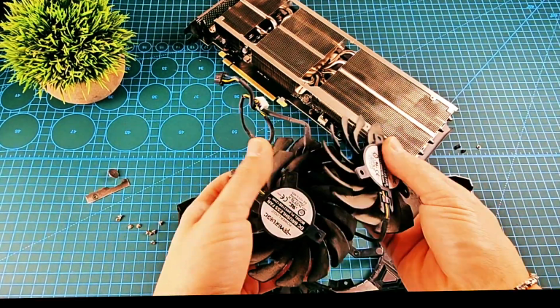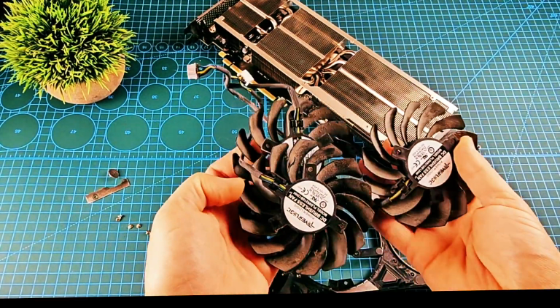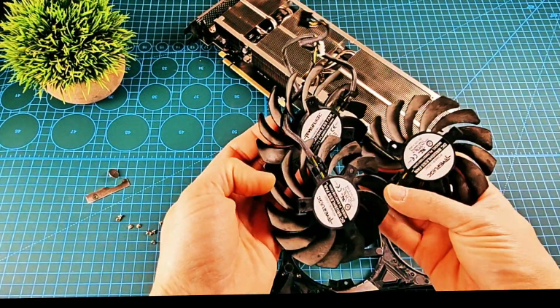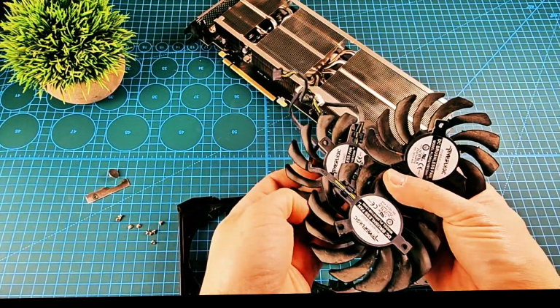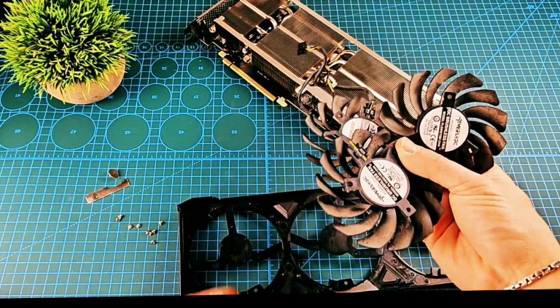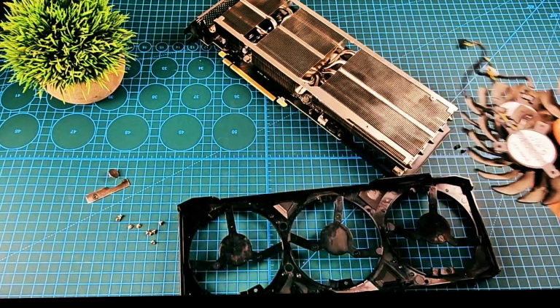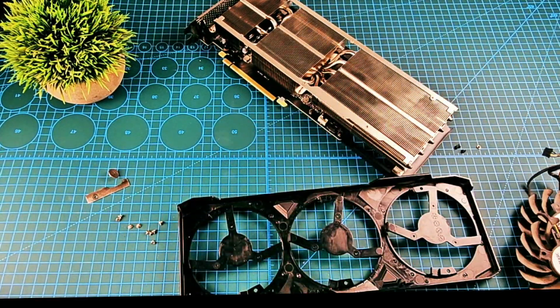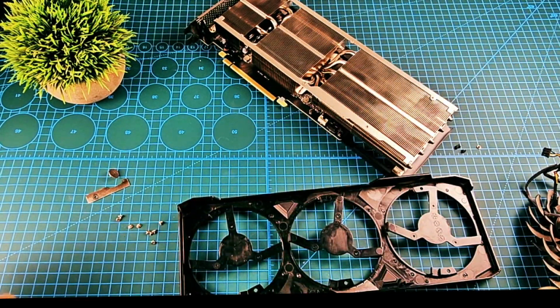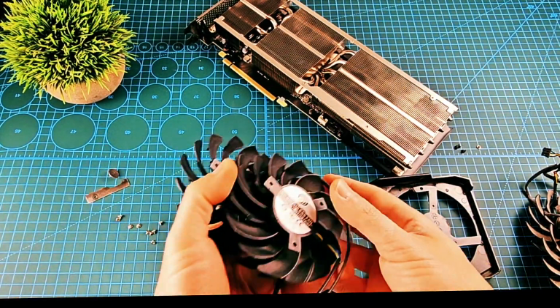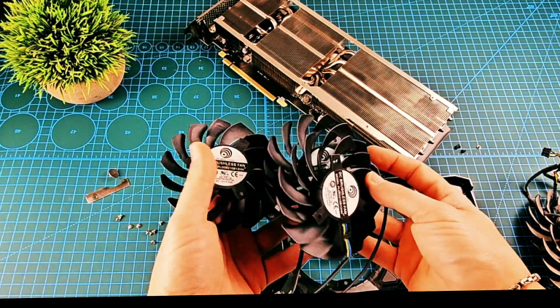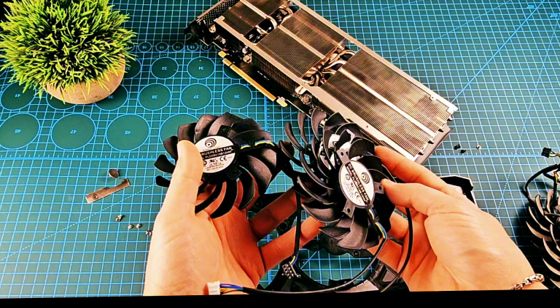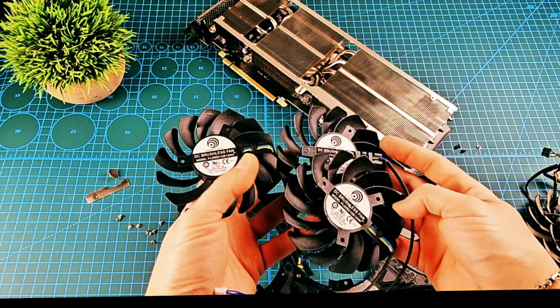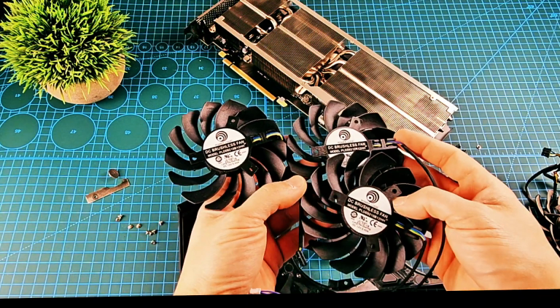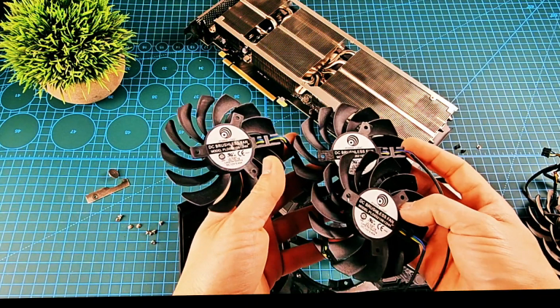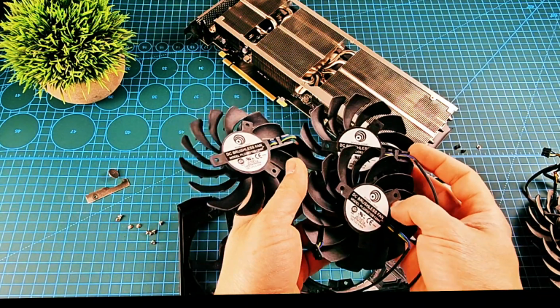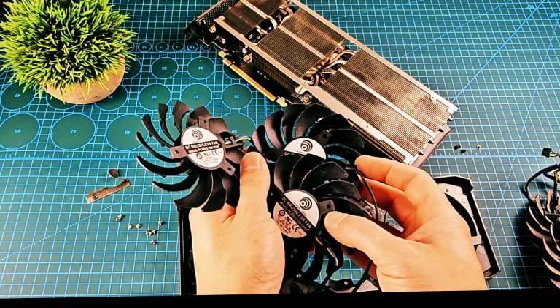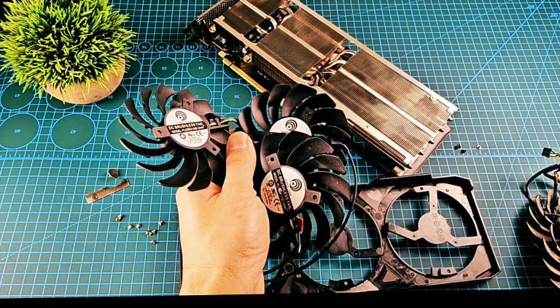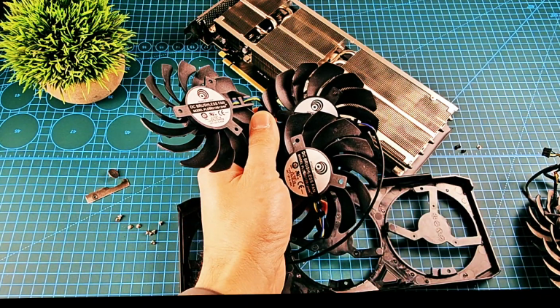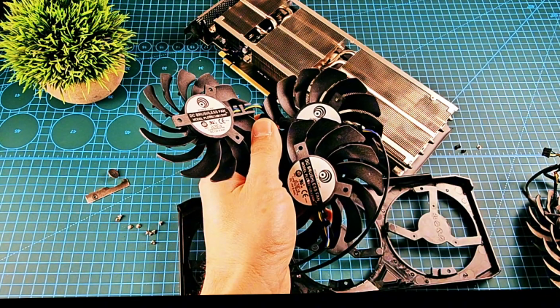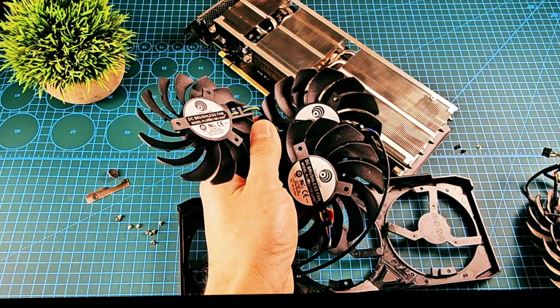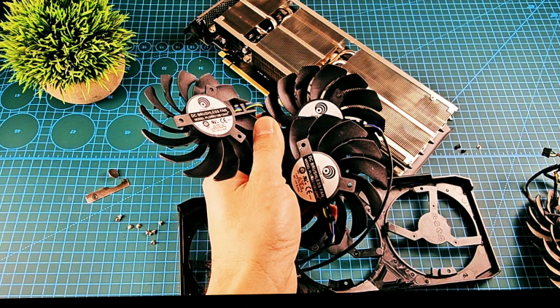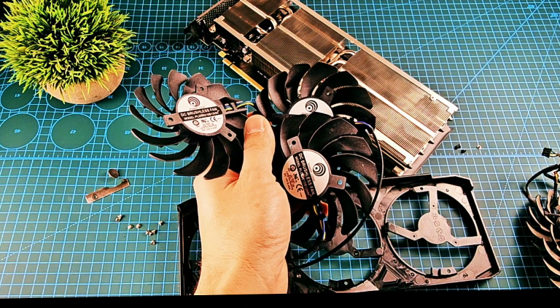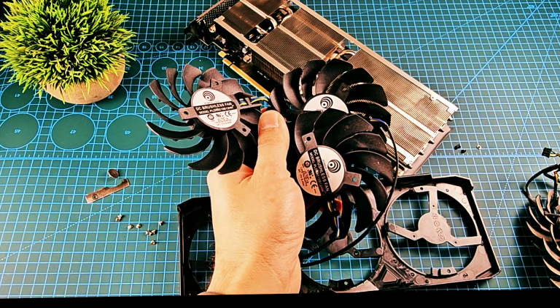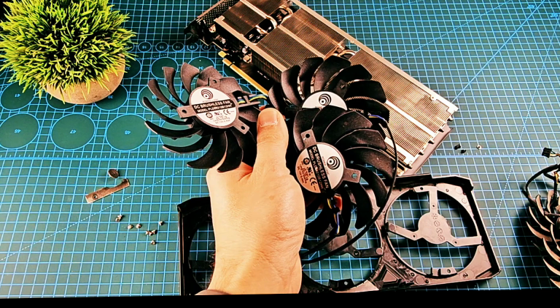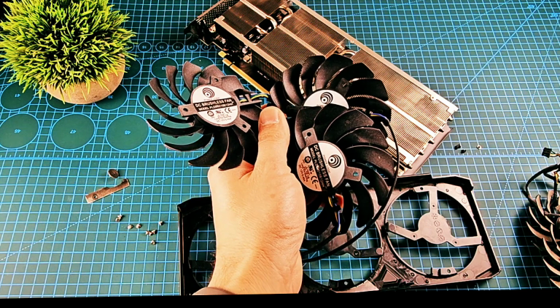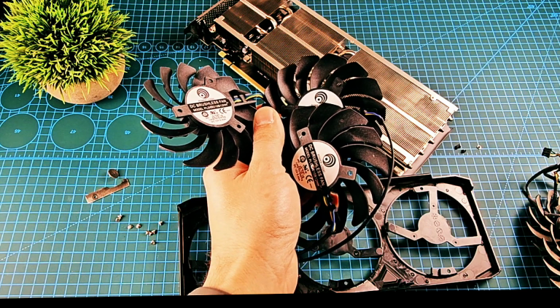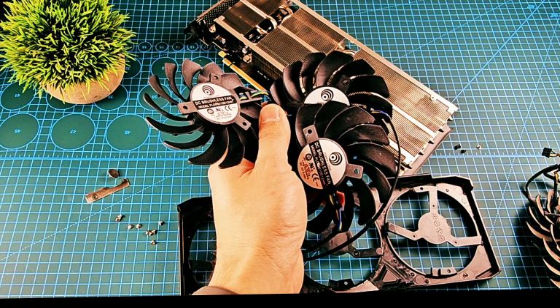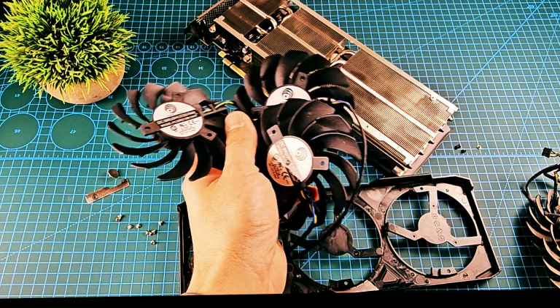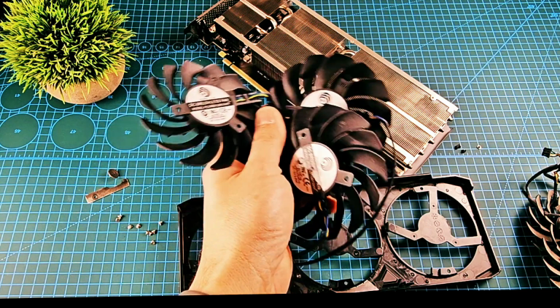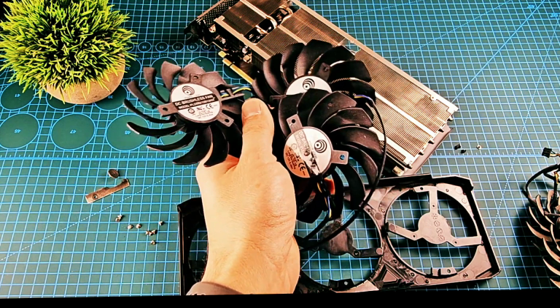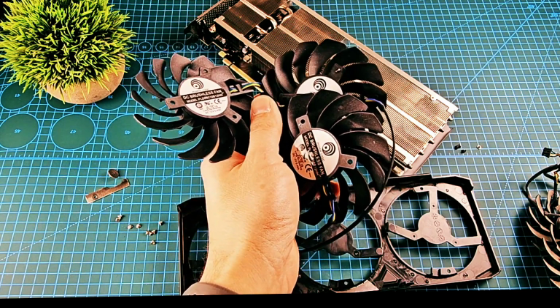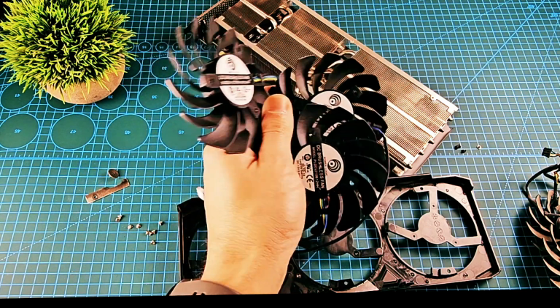This is the old fan. Let's install a brand new fan. This fan is available on Amazon. If you'd like to buy this fan, please let me know and I will share with you the link for this product.